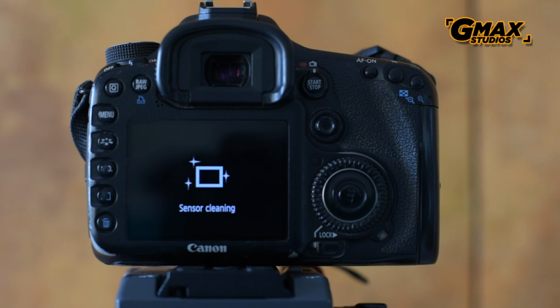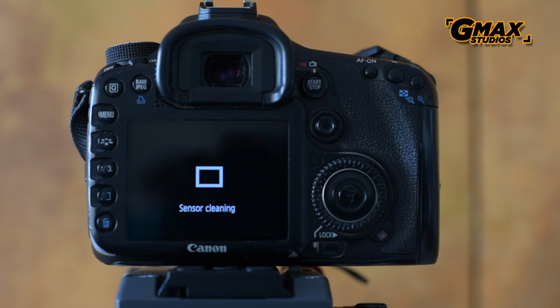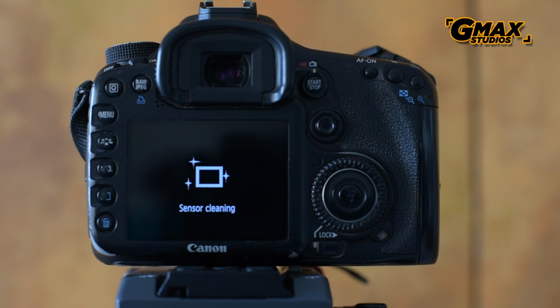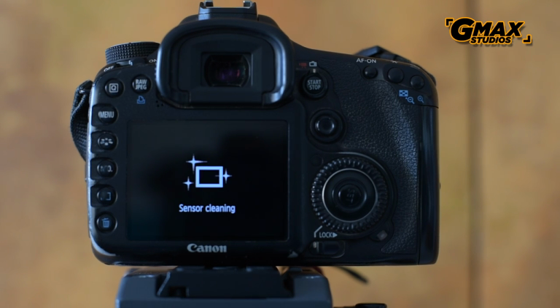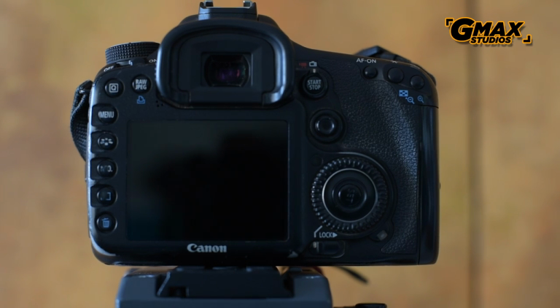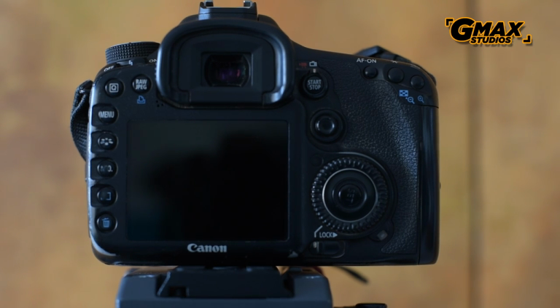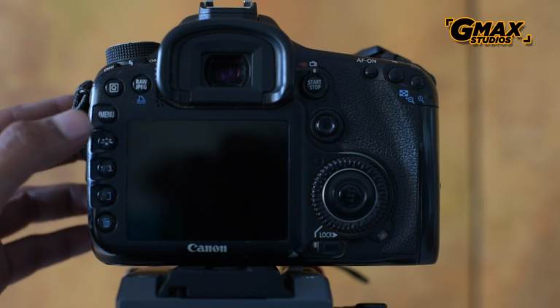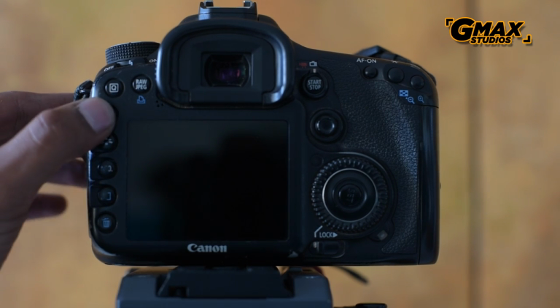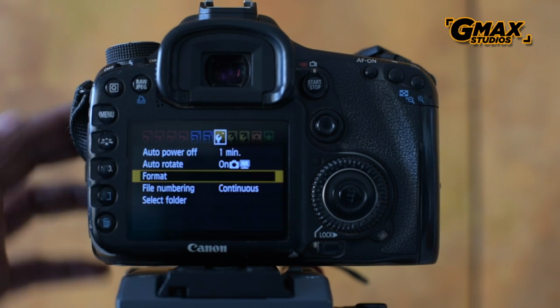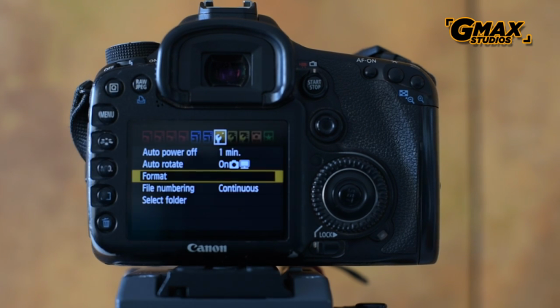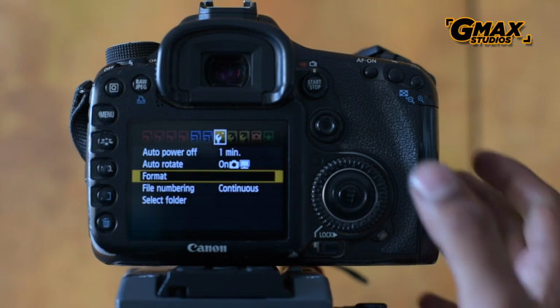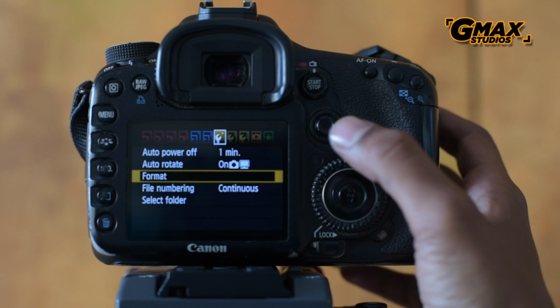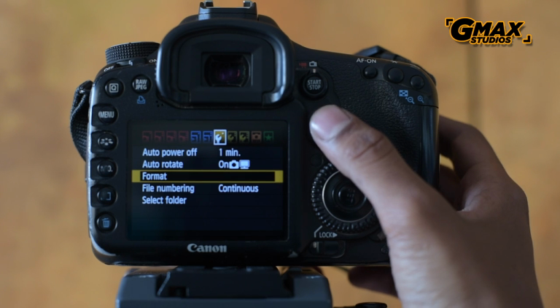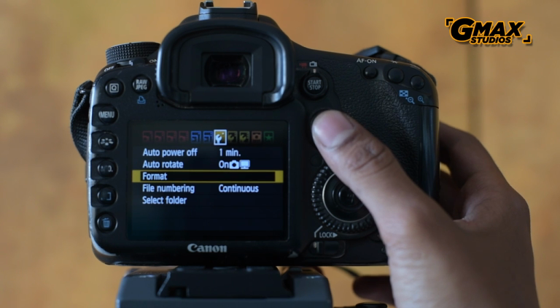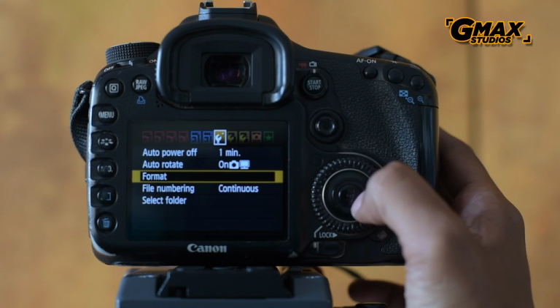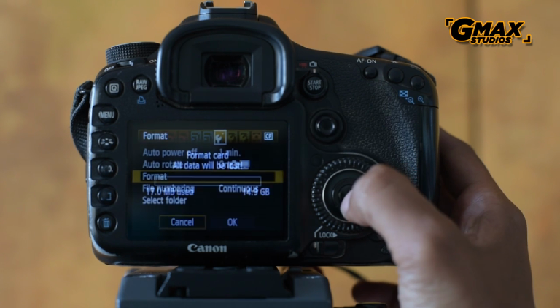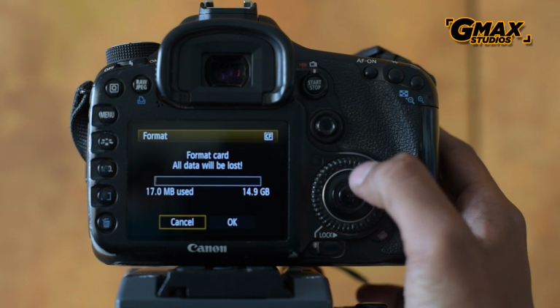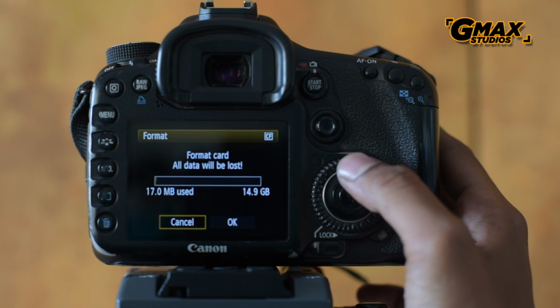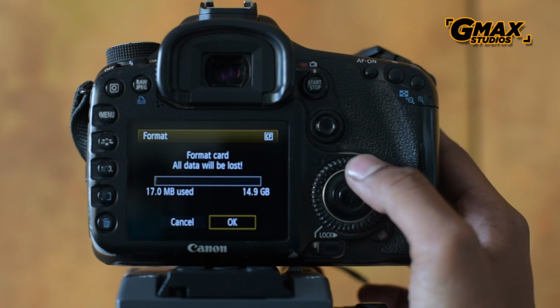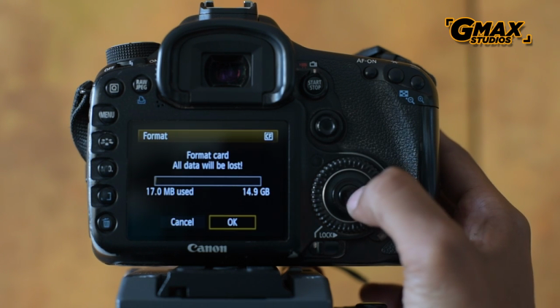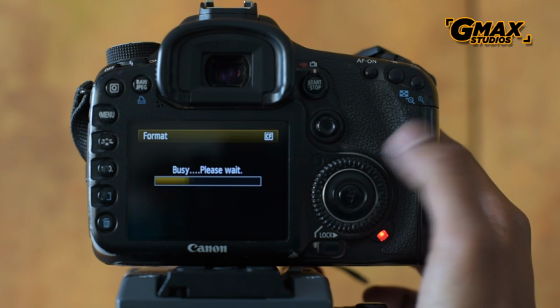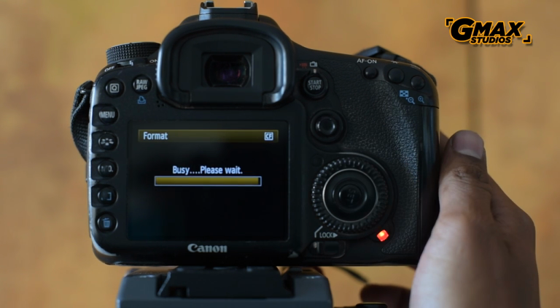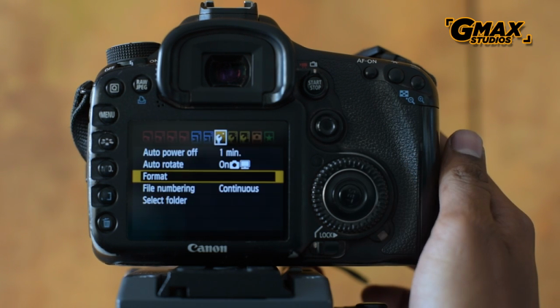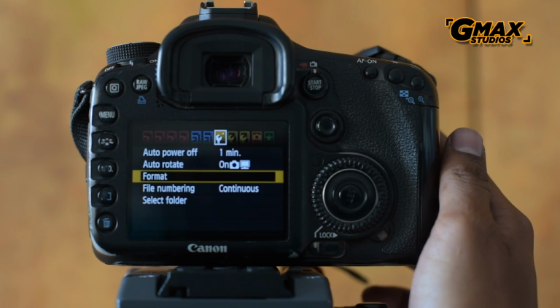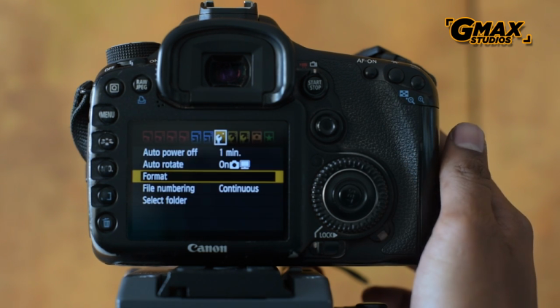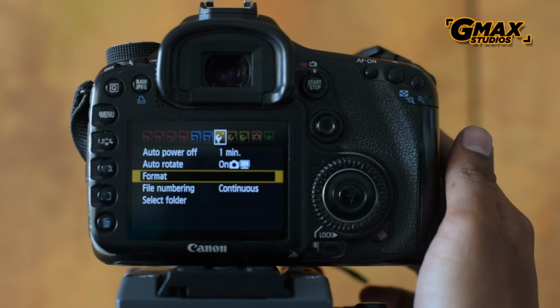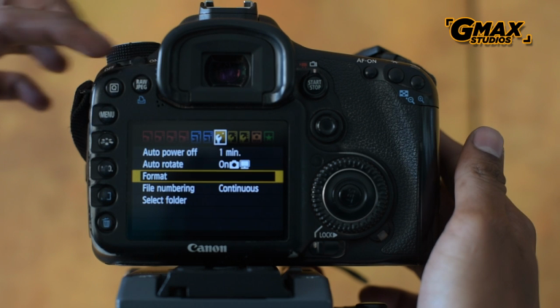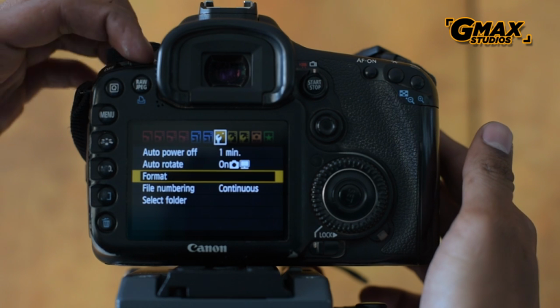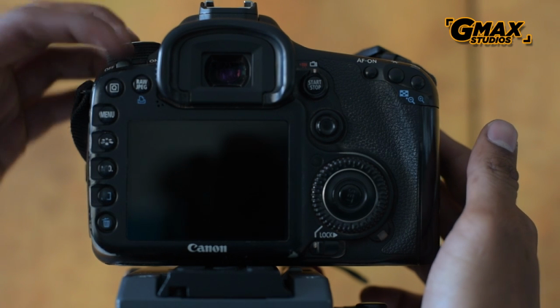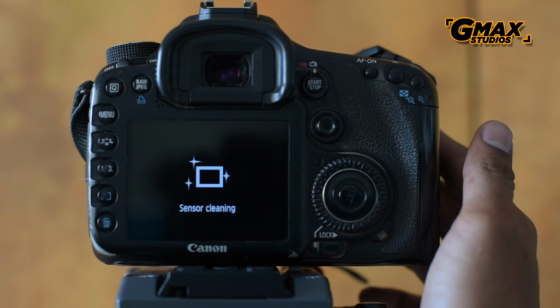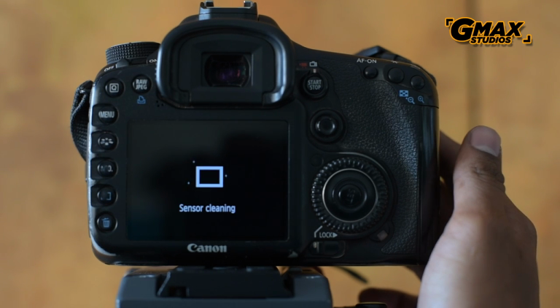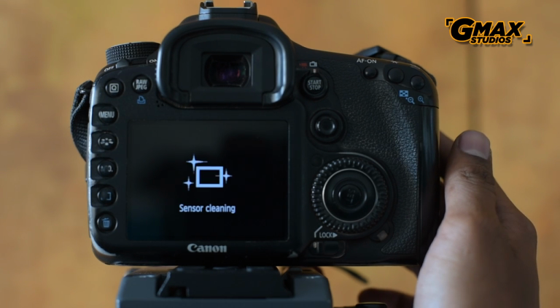Remember, it is very important to format the memory card in the camera and not on the computer, and formatting will erase all data from the card.